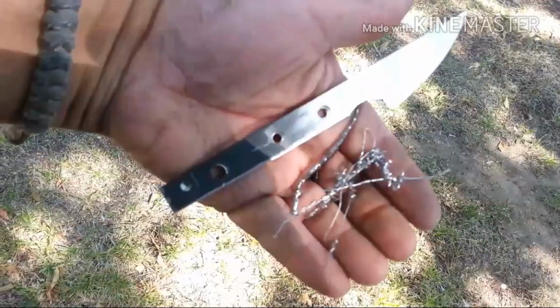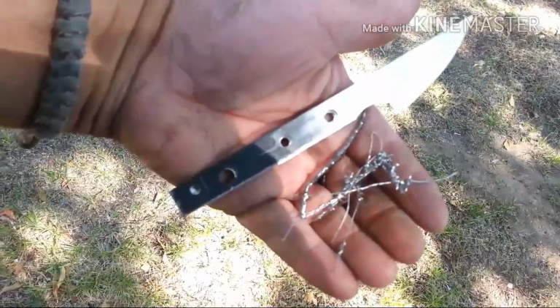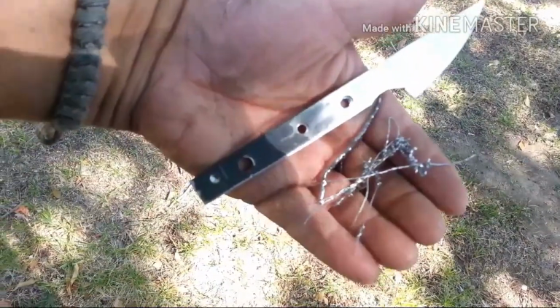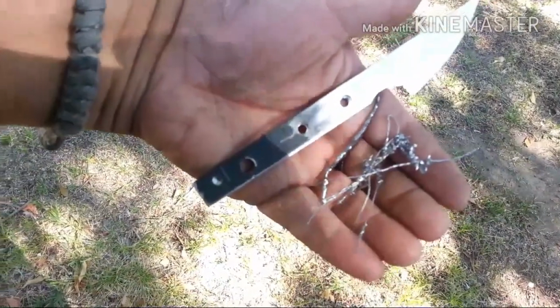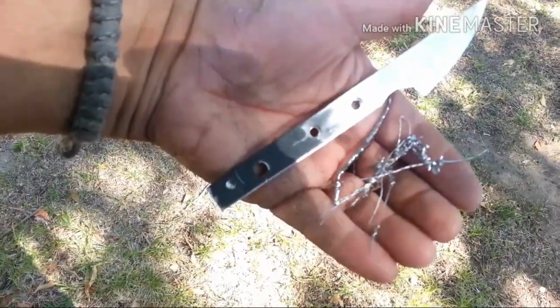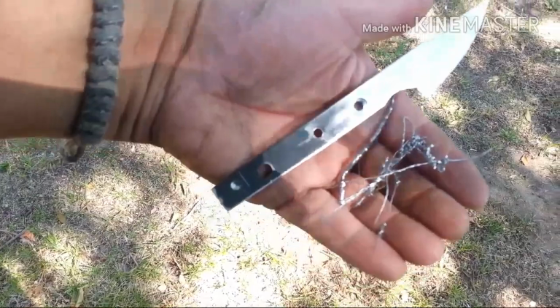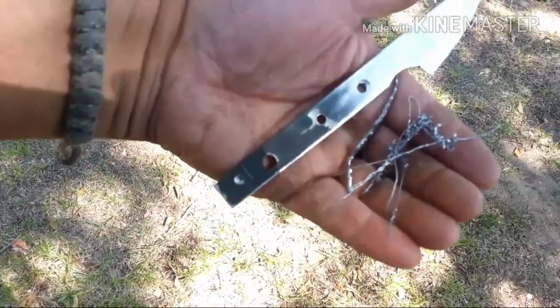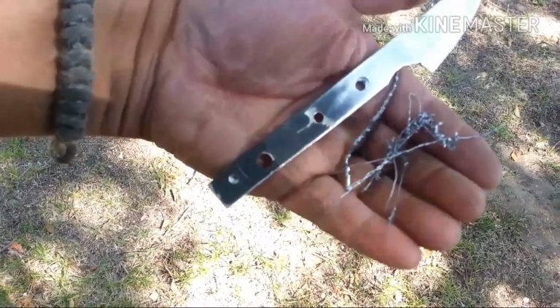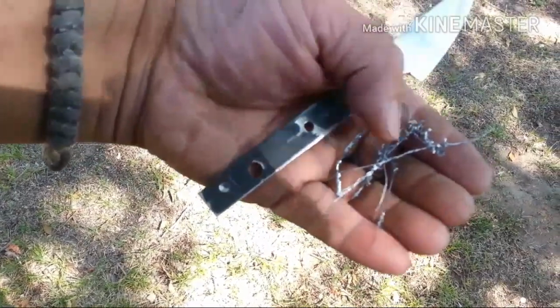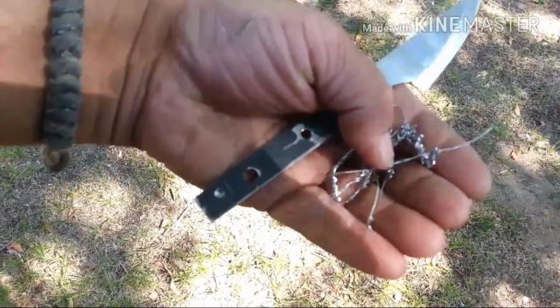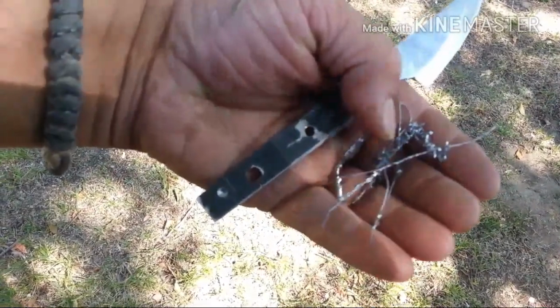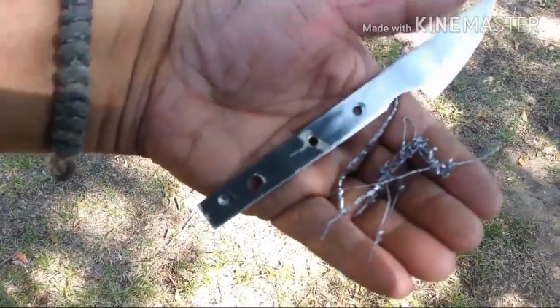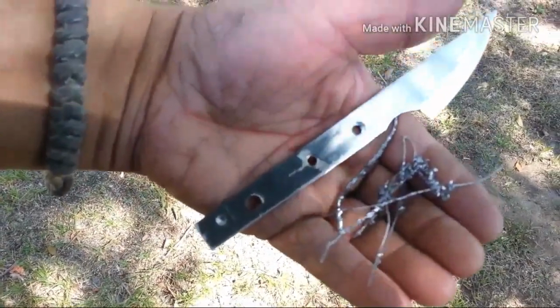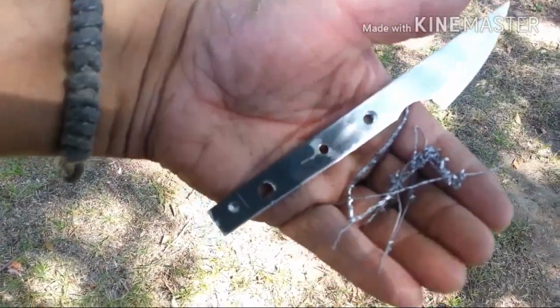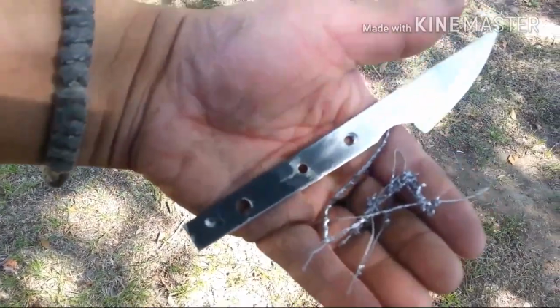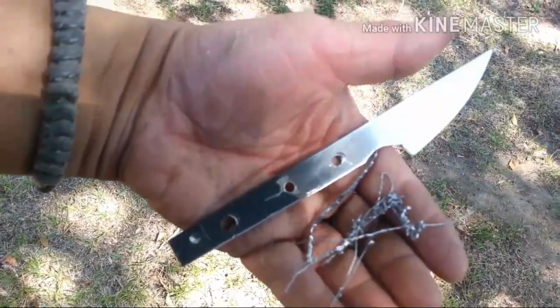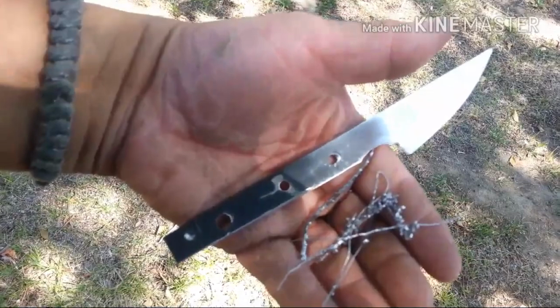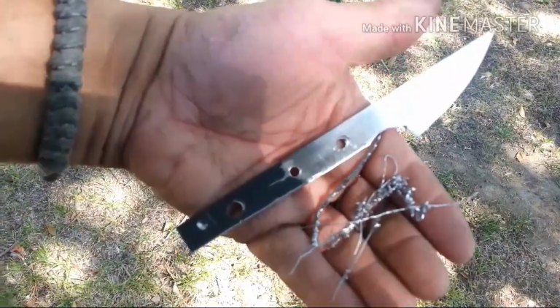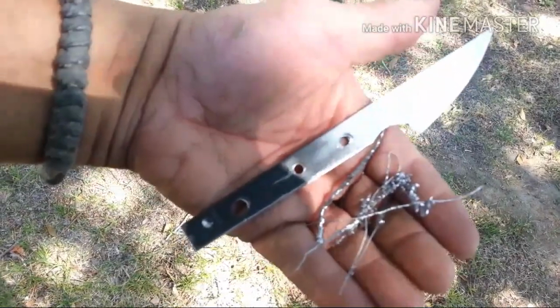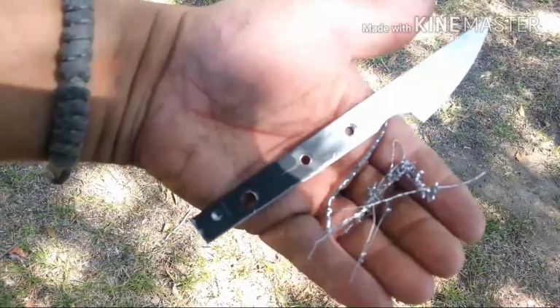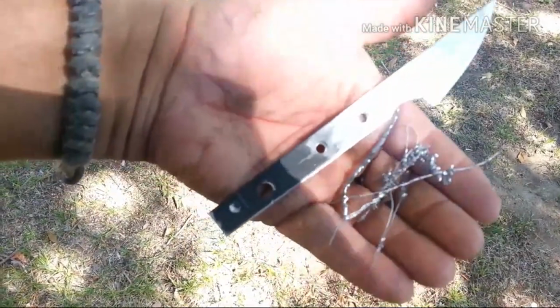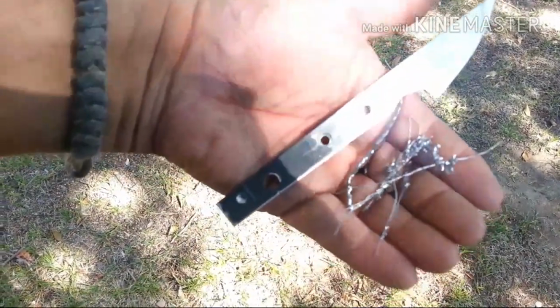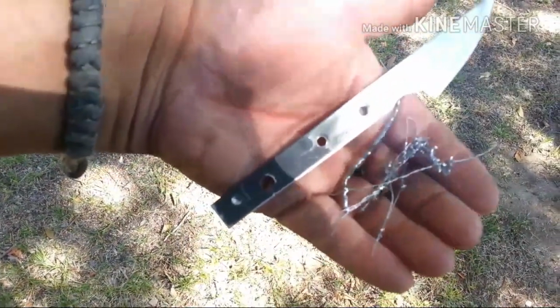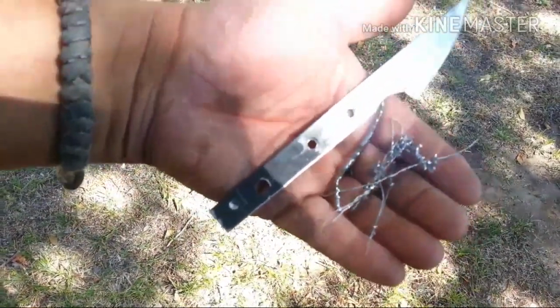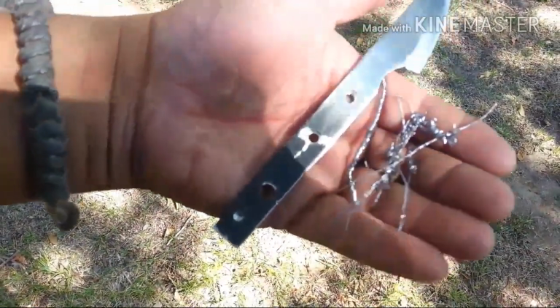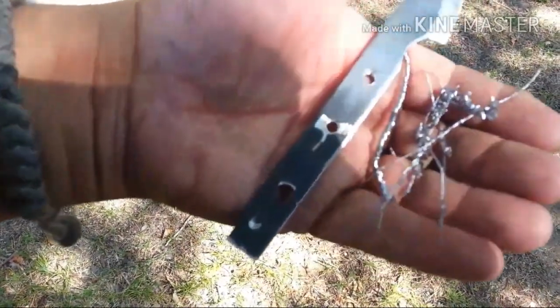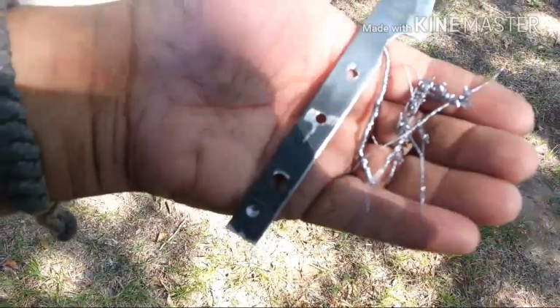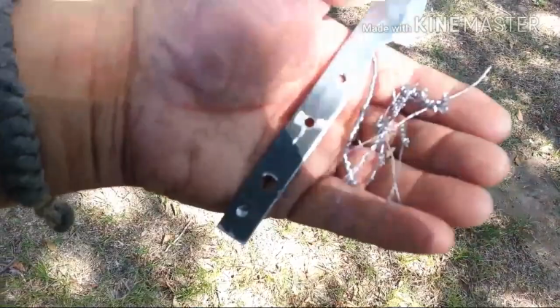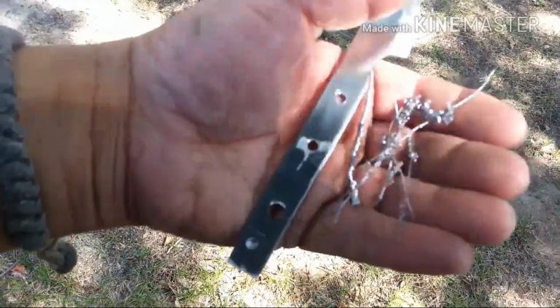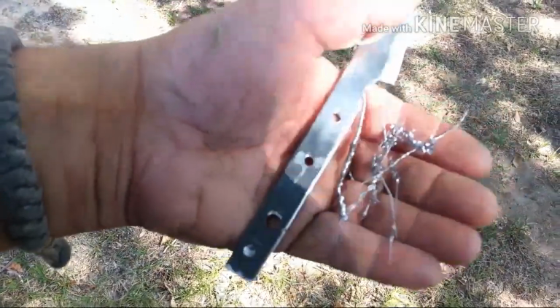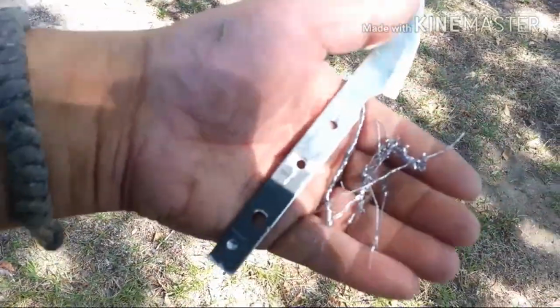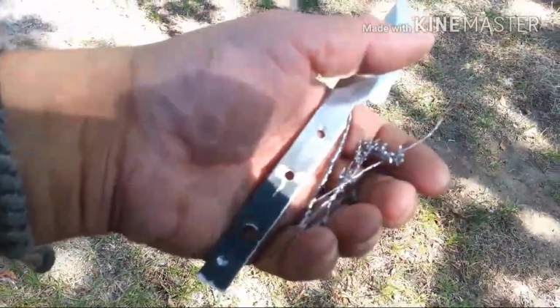I went out today and bought some new drill bits — look at all these good curls I got from the sharp drill bit. I went and bought some of those cobalt drill bits to drill through this hard steel. Pretty awesome.